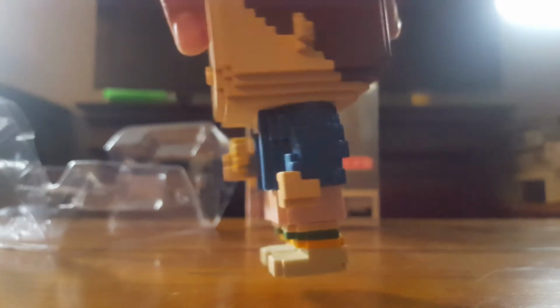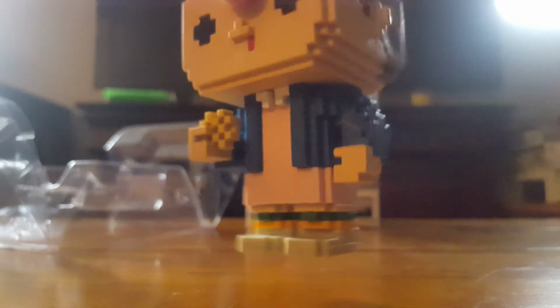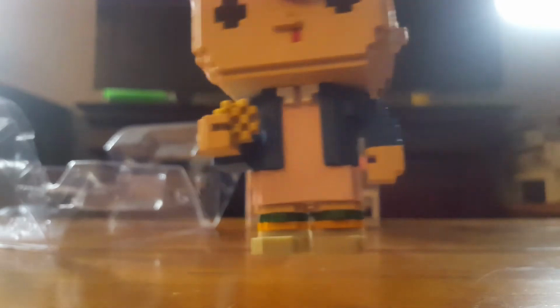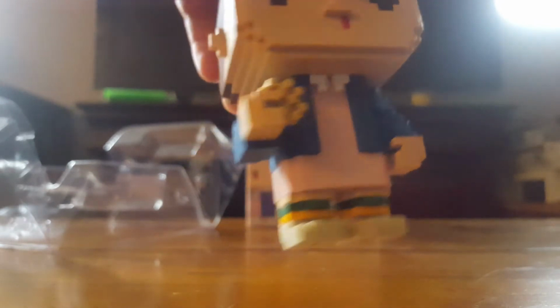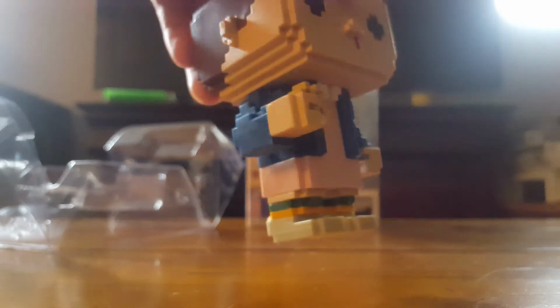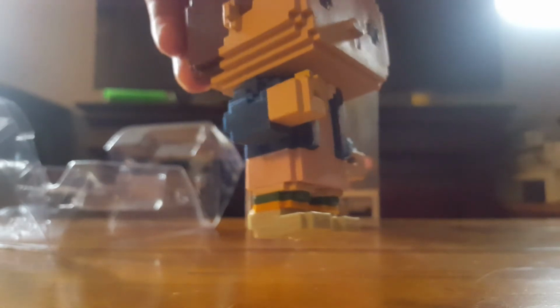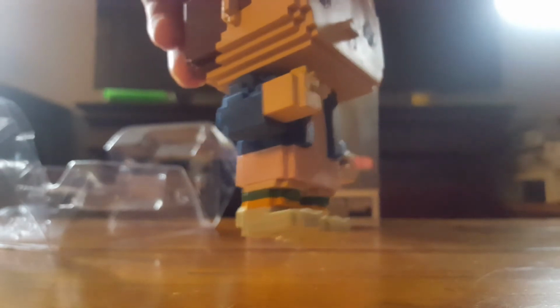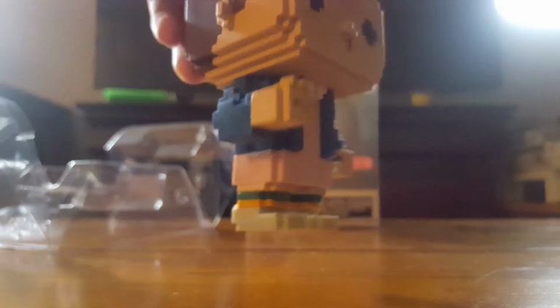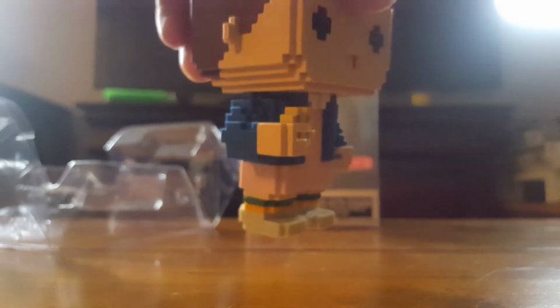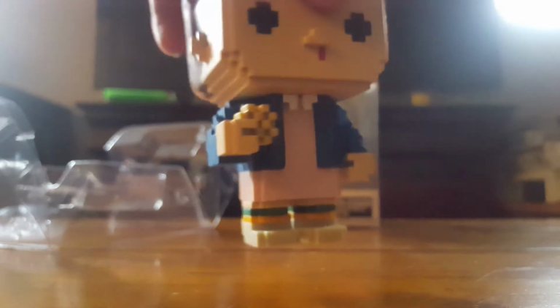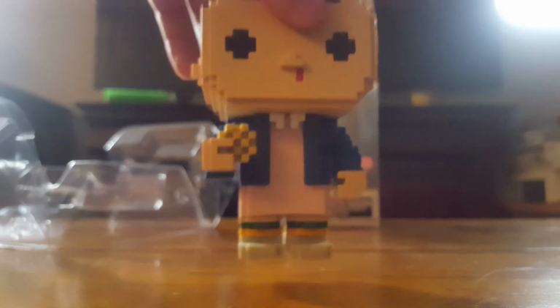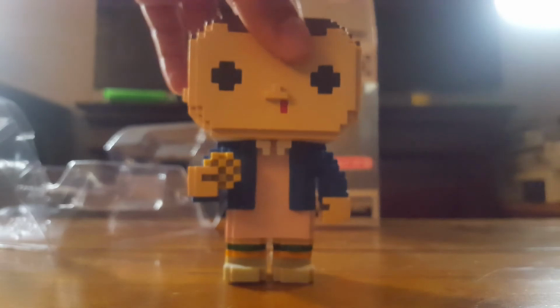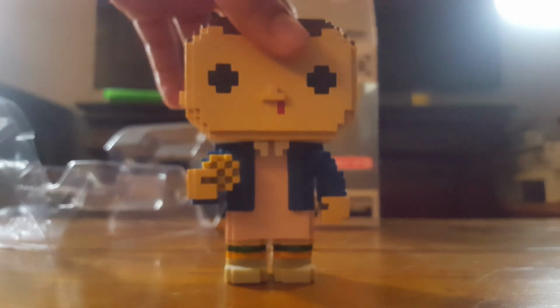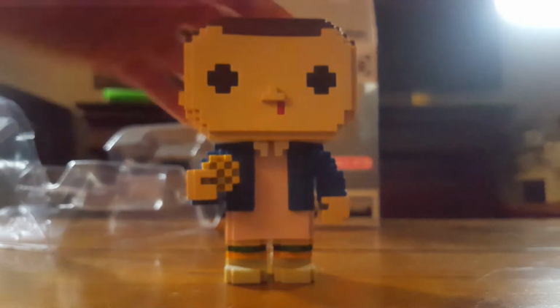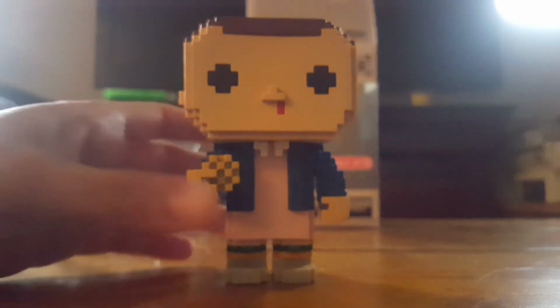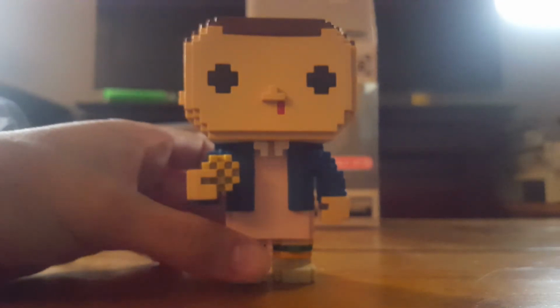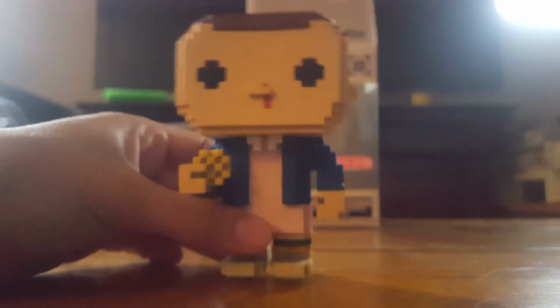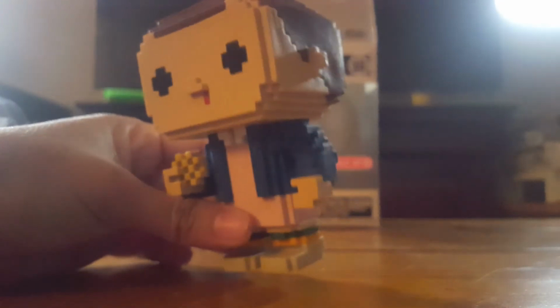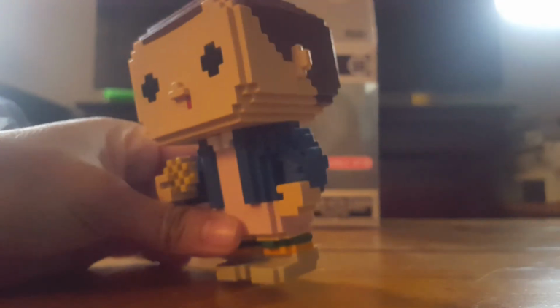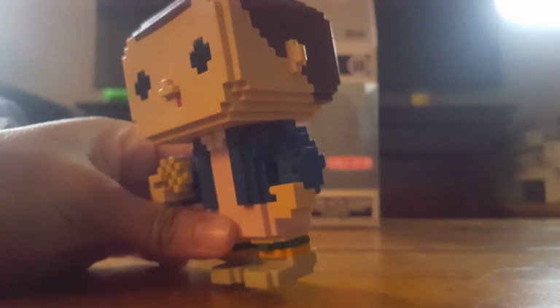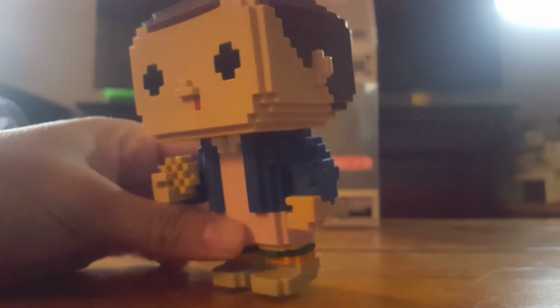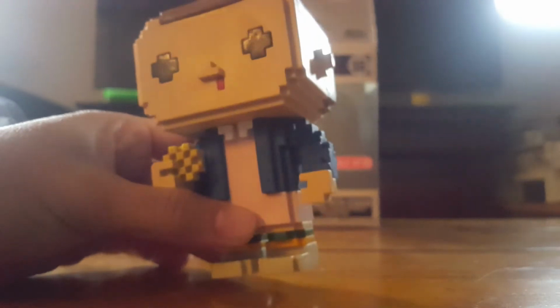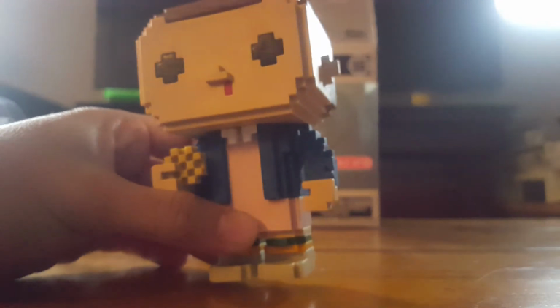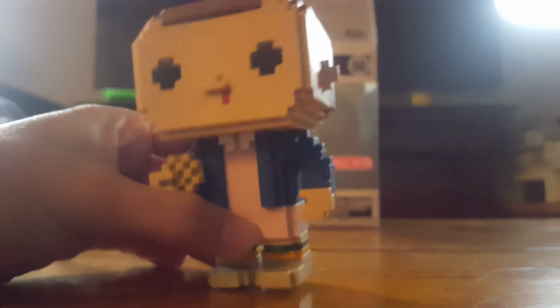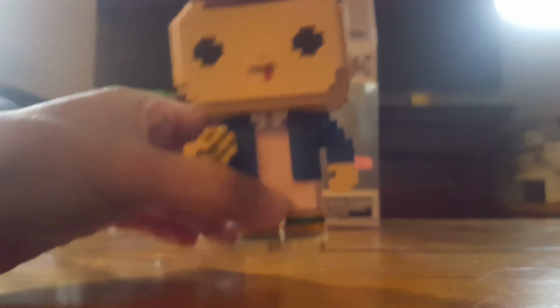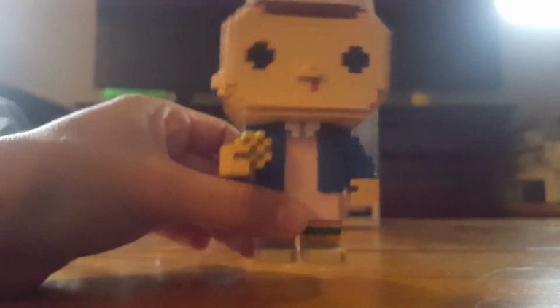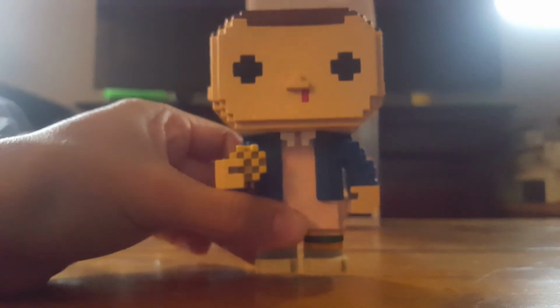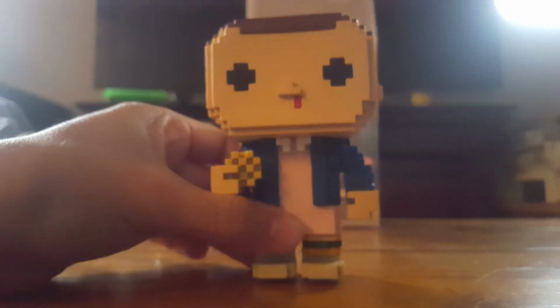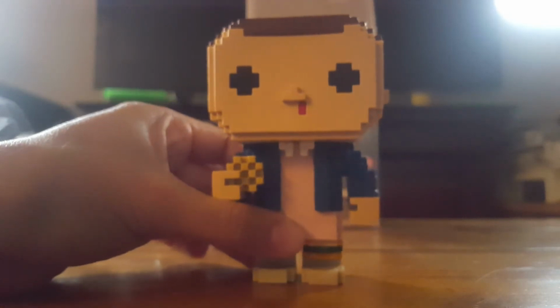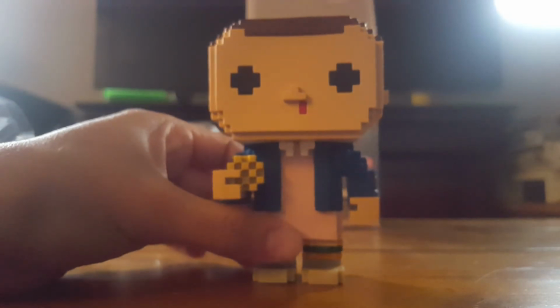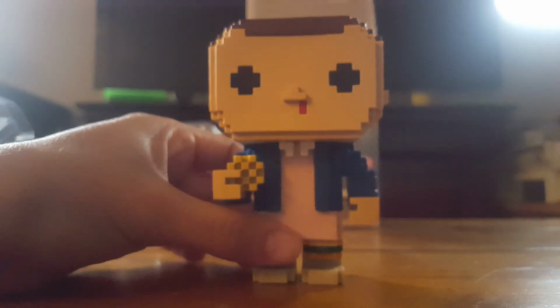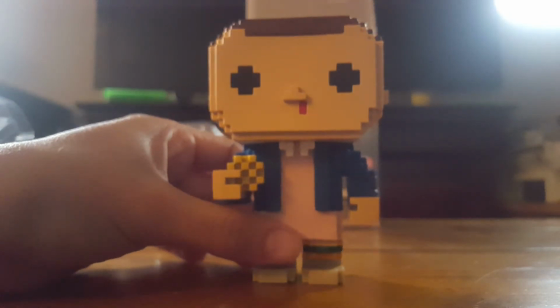I am super excited that I got the whole set too, because I was not expecting to get that lucky. I'm usually never that lucky with Pop figures, so I was pretty happy about that.